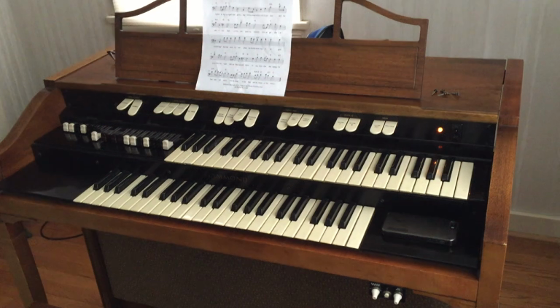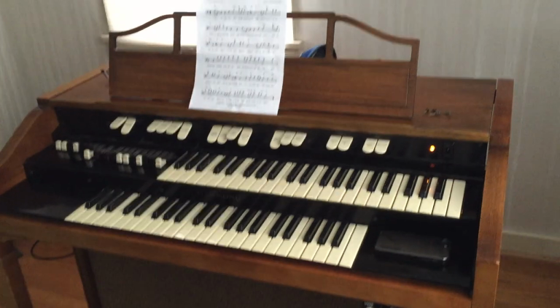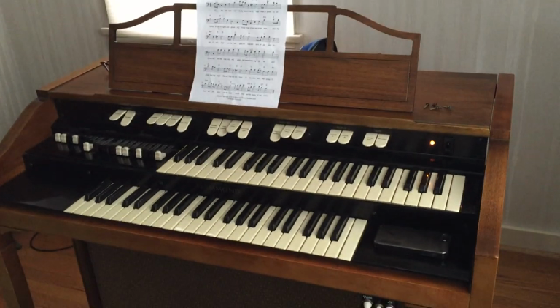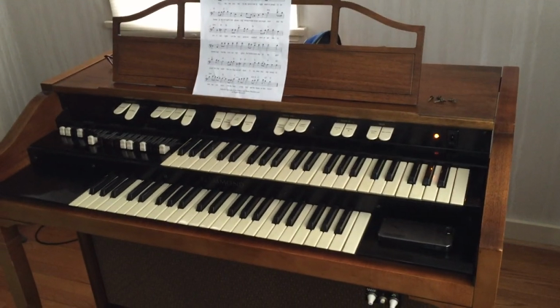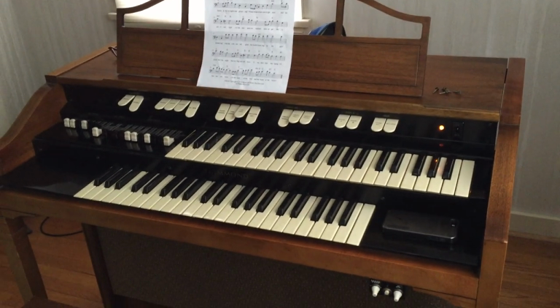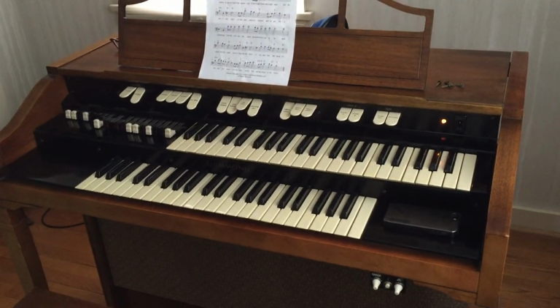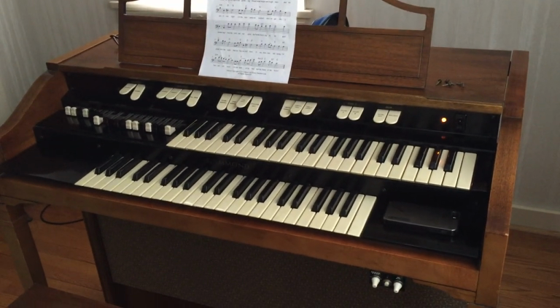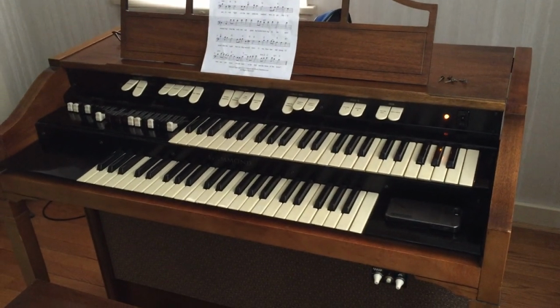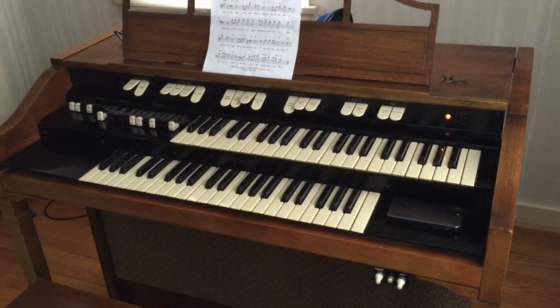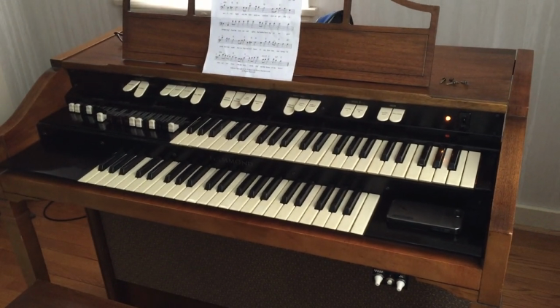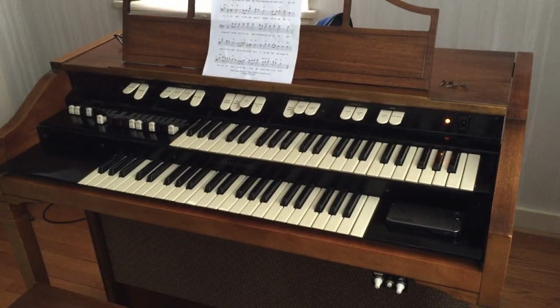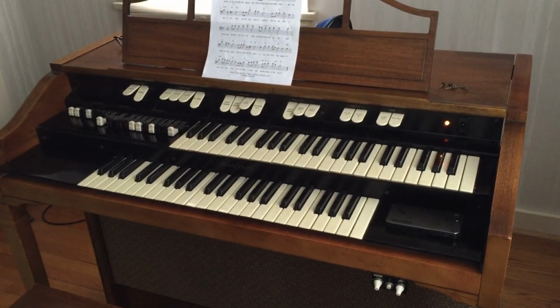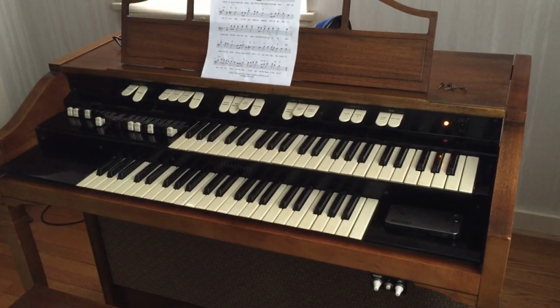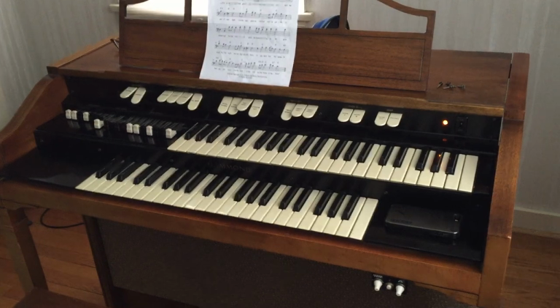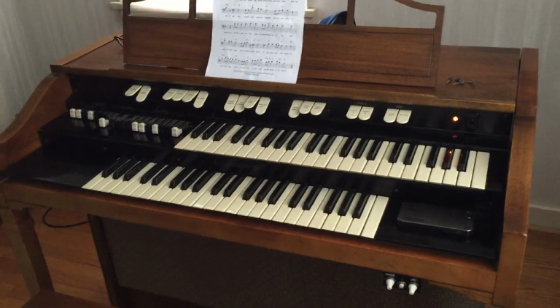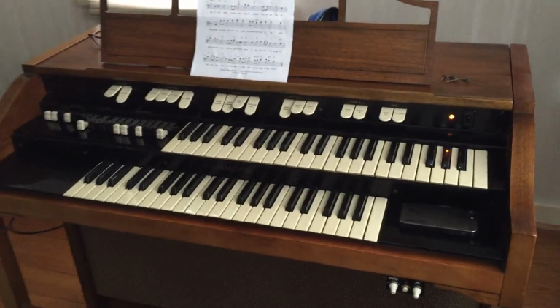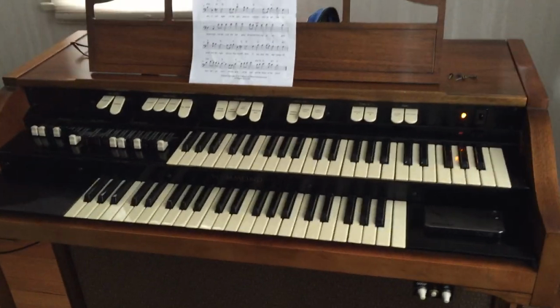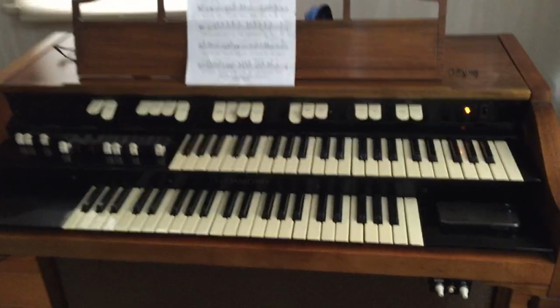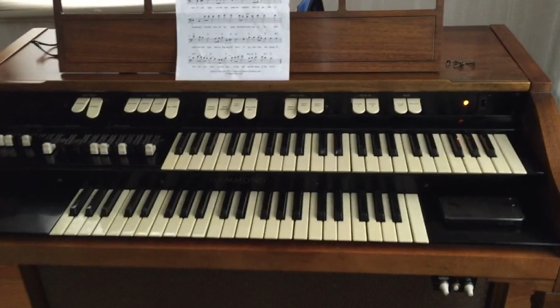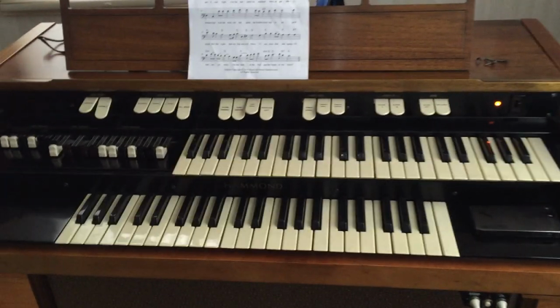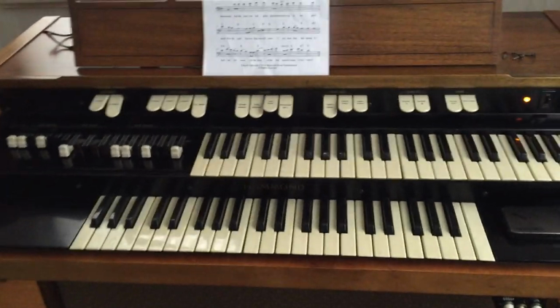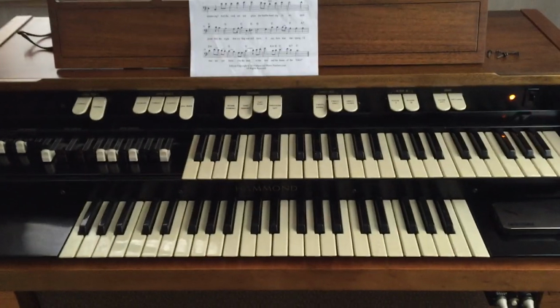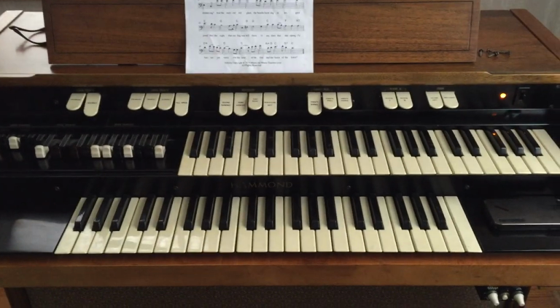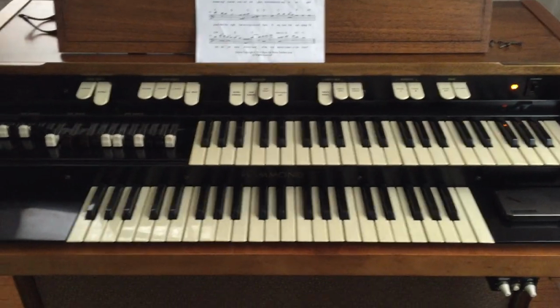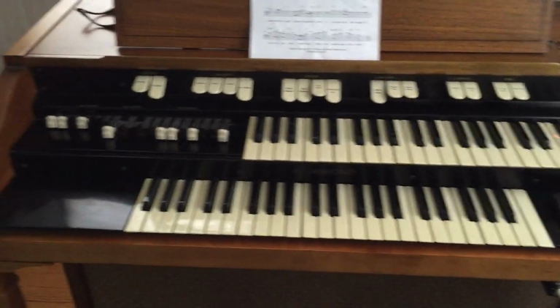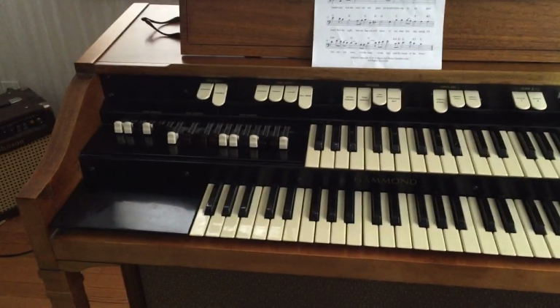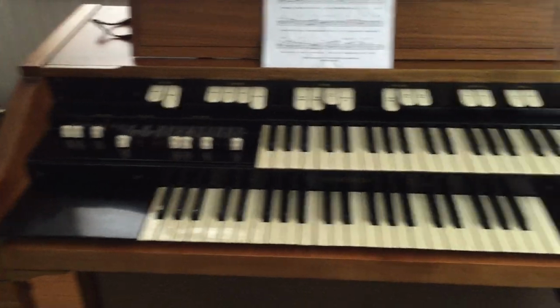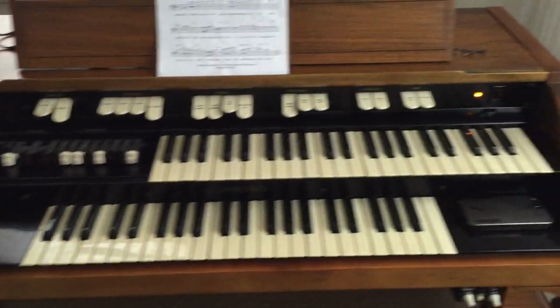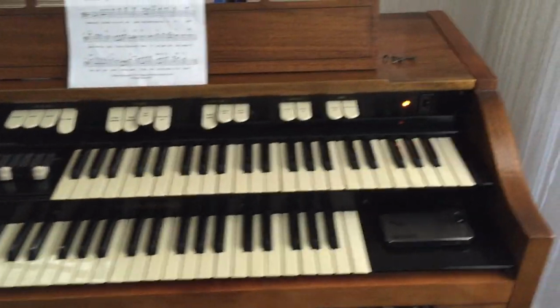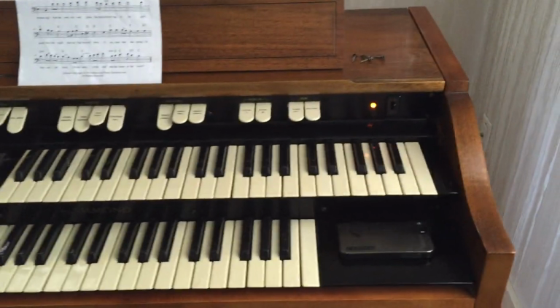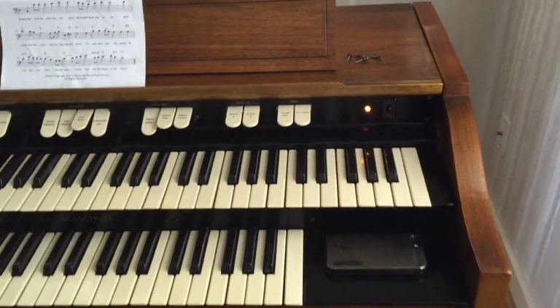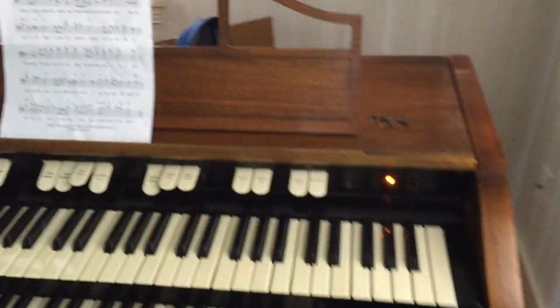Hey folks, it's Roy Schreffler here on a Saturday, May 7th, 2016. This is a Hammond Oregon Model L122, and it's turned on, as you can see the pilot light there.